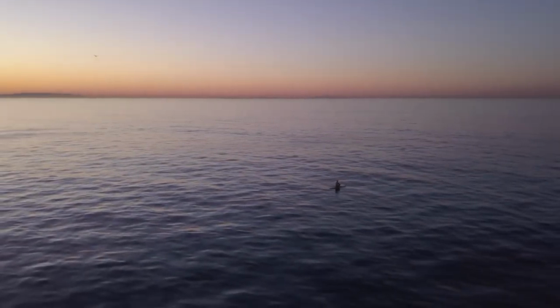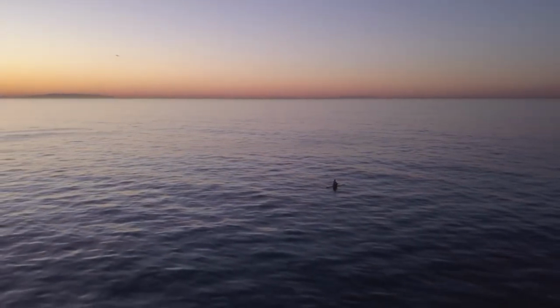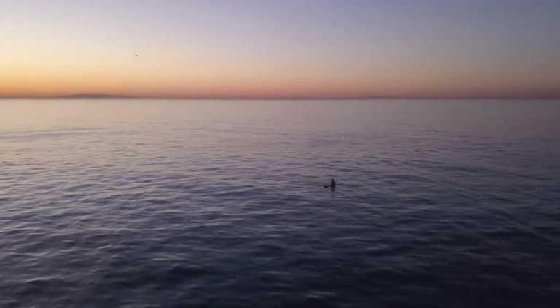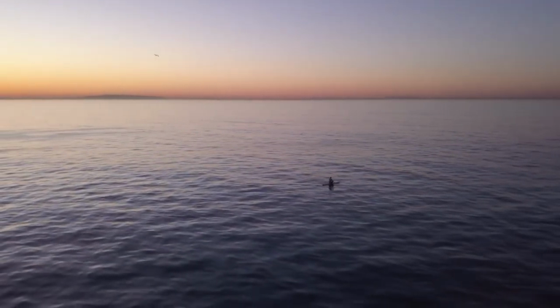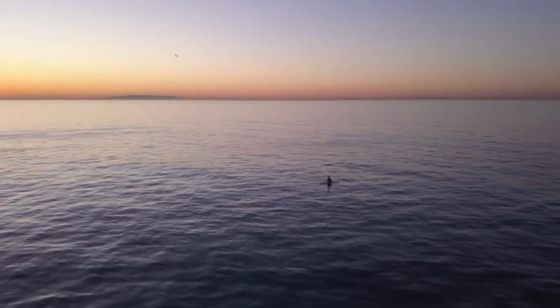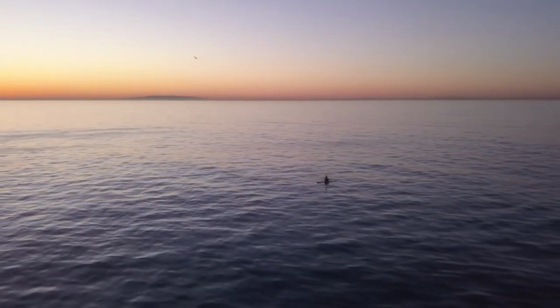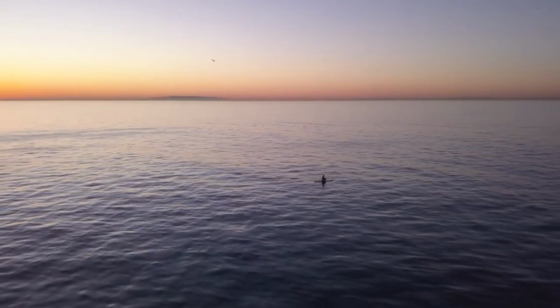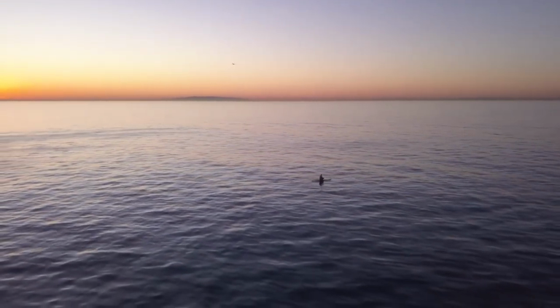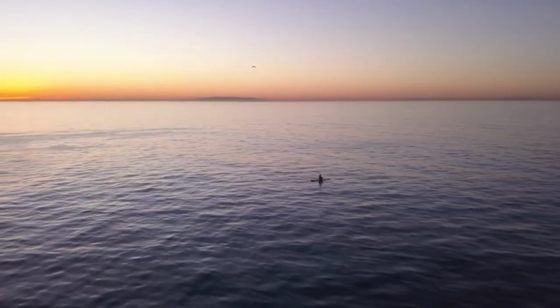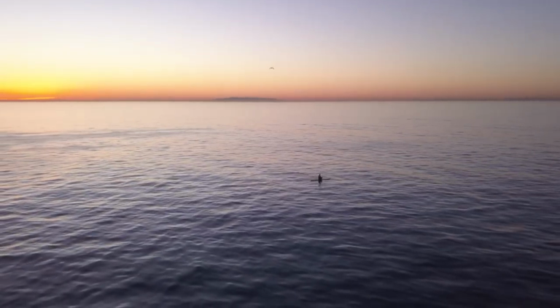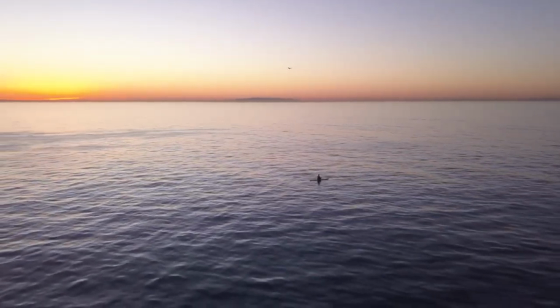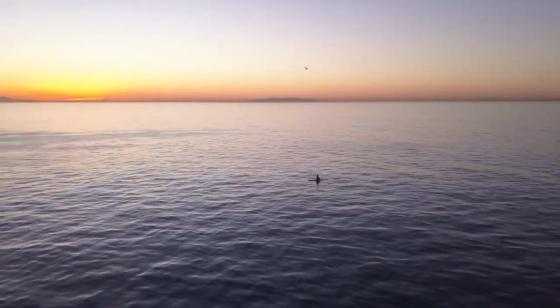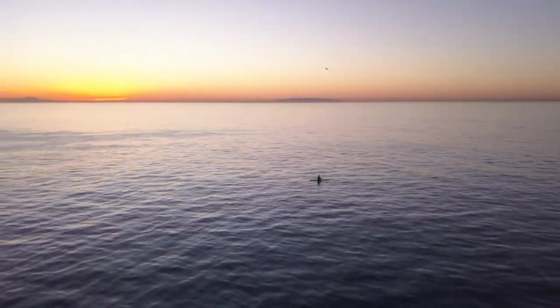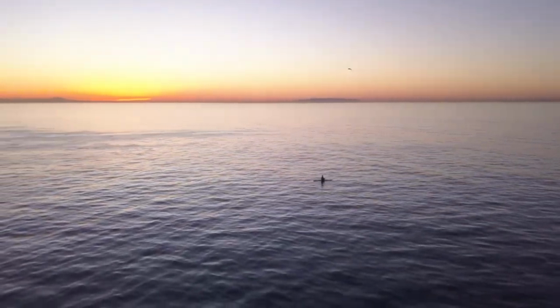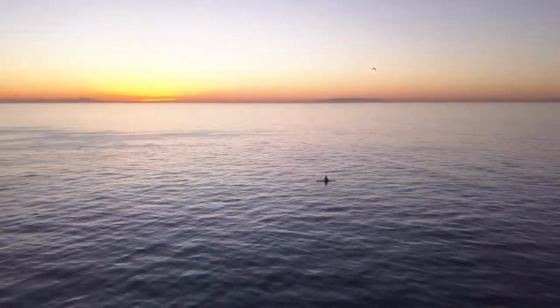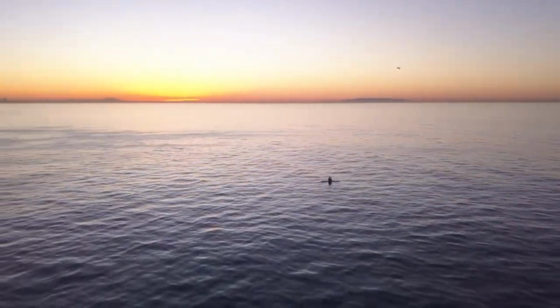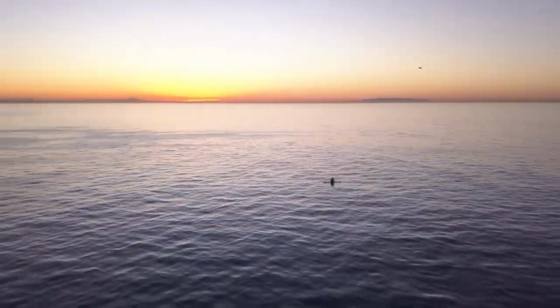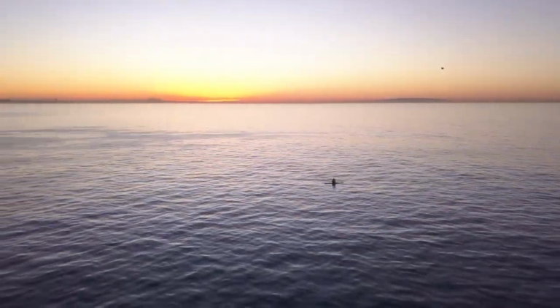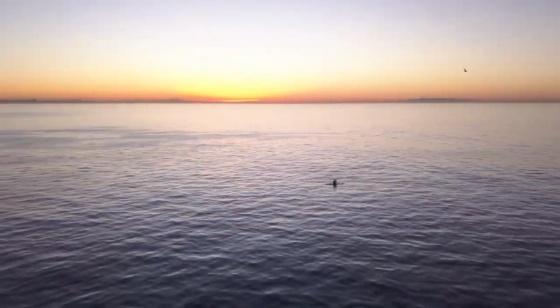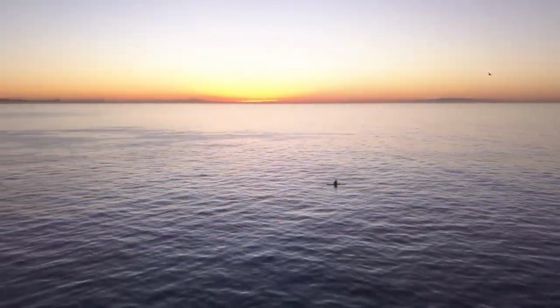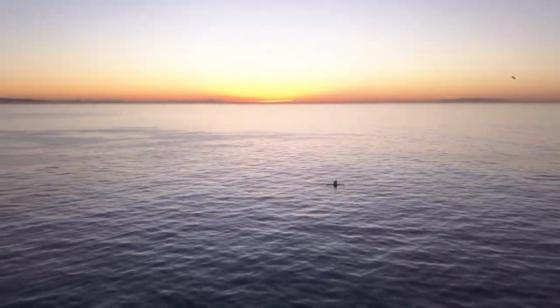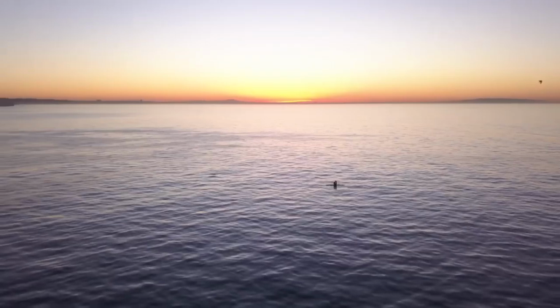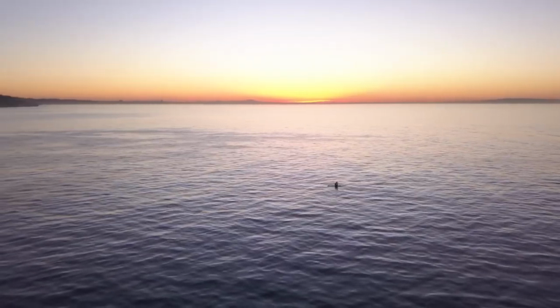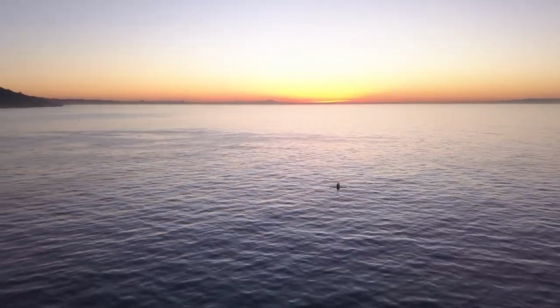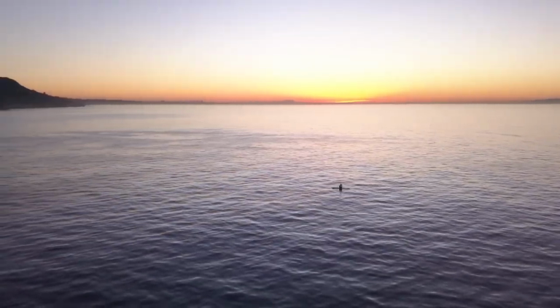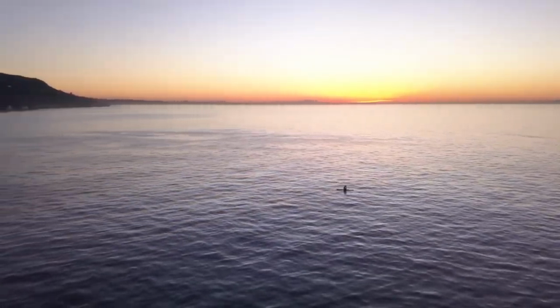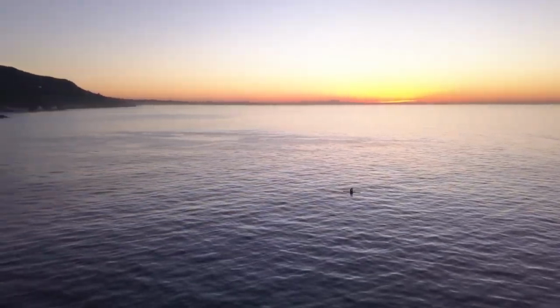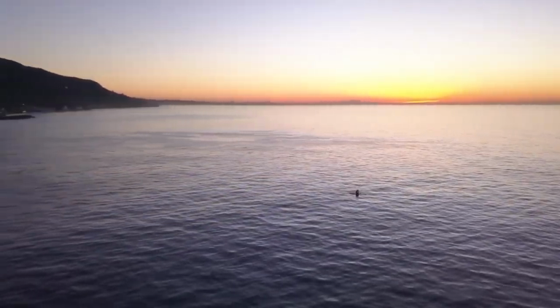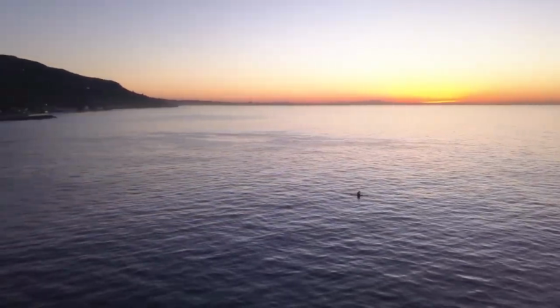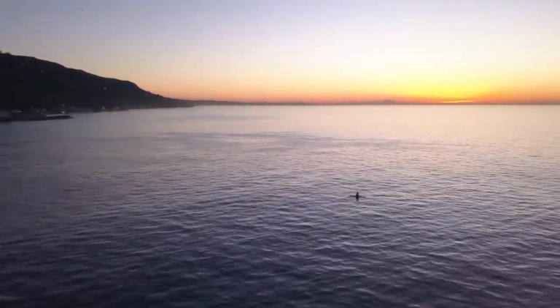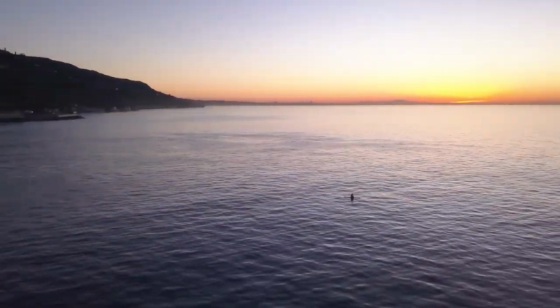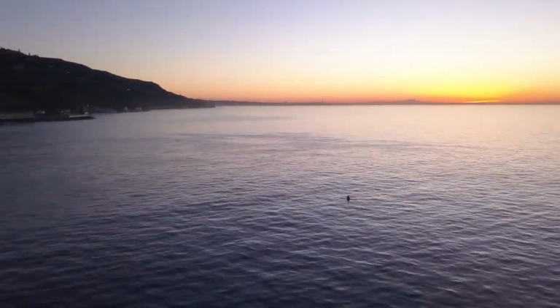And thank you for watching. This was shot in Malibu on an early morning. And yes, it was cold. Thank you.